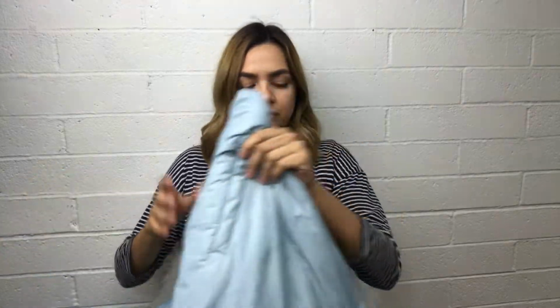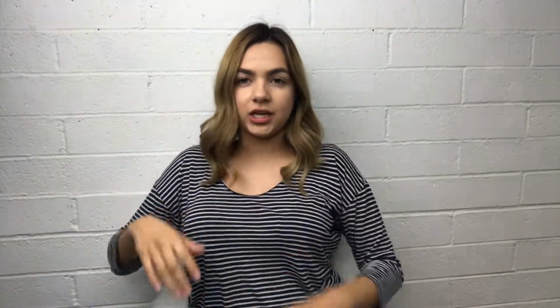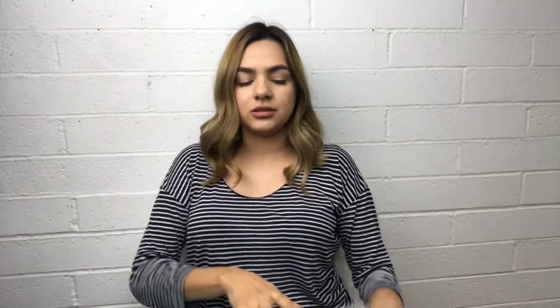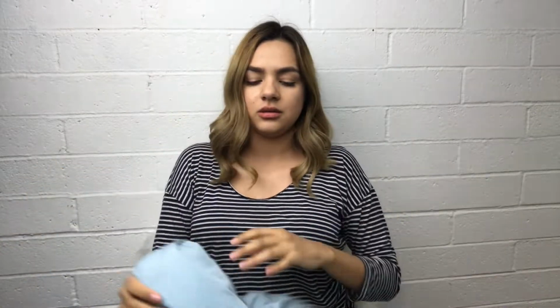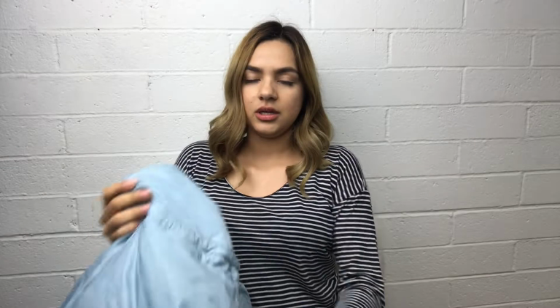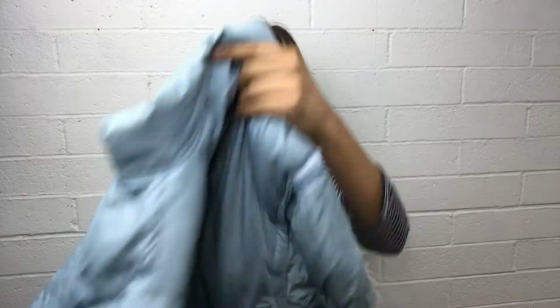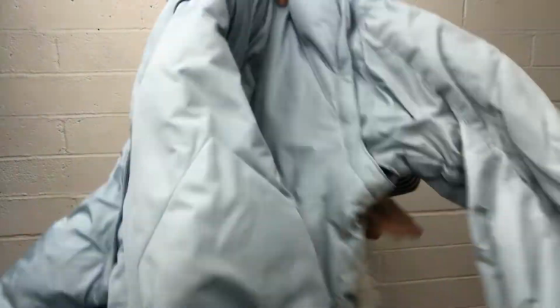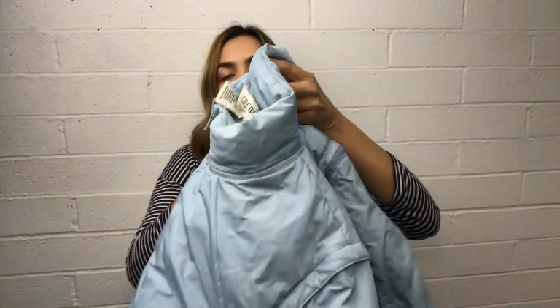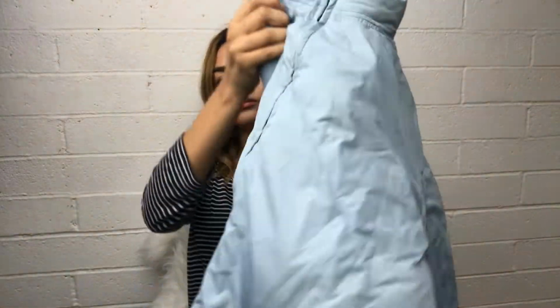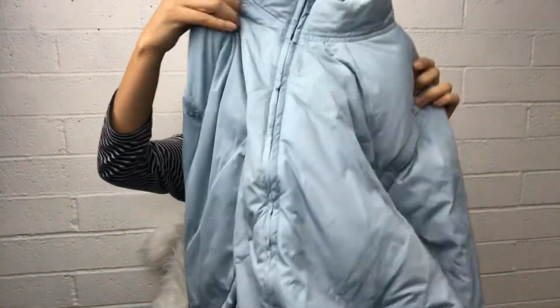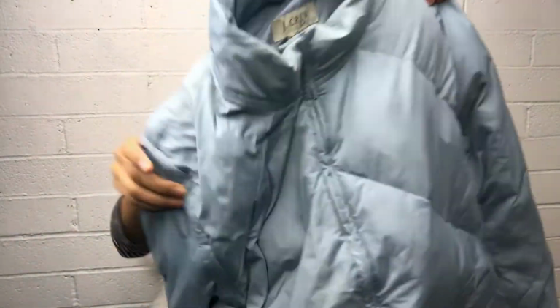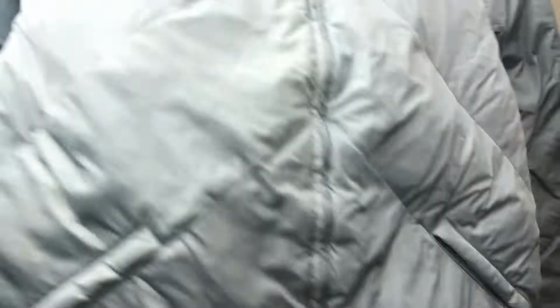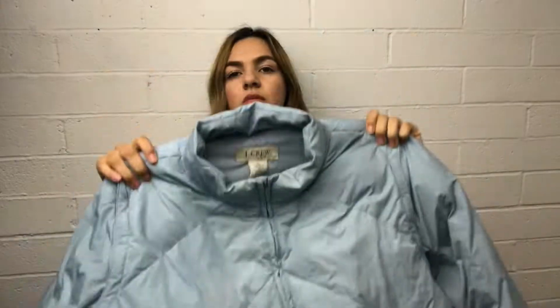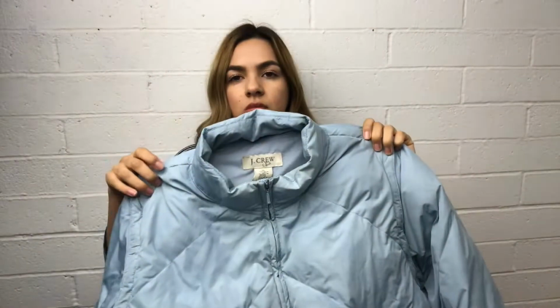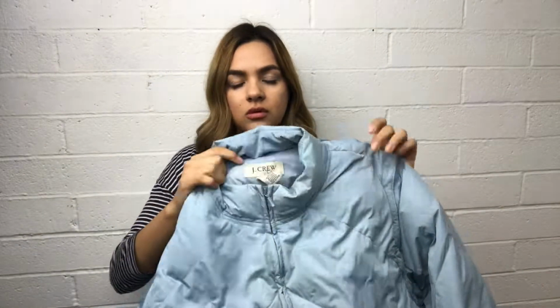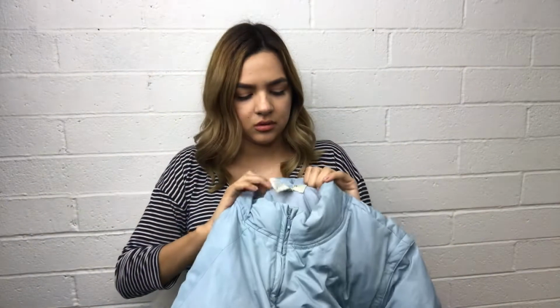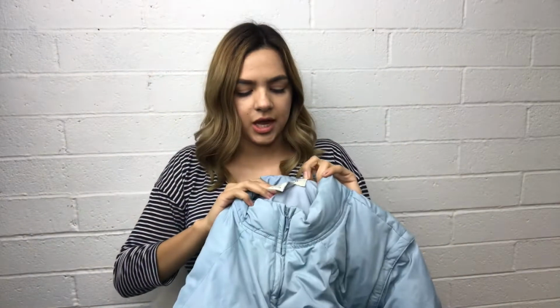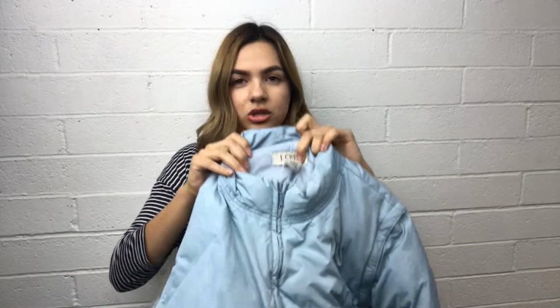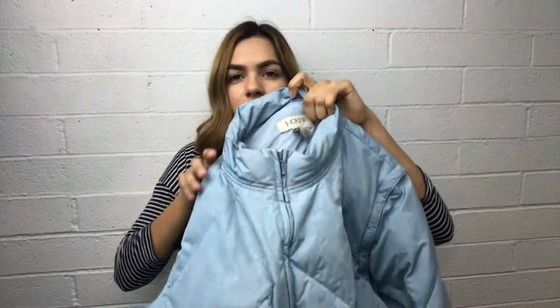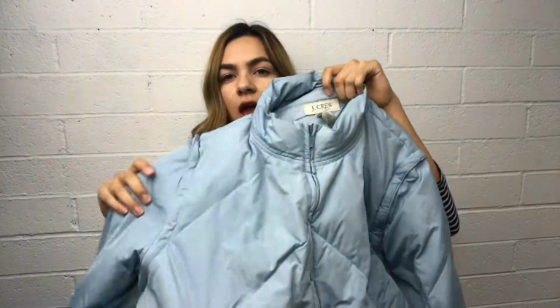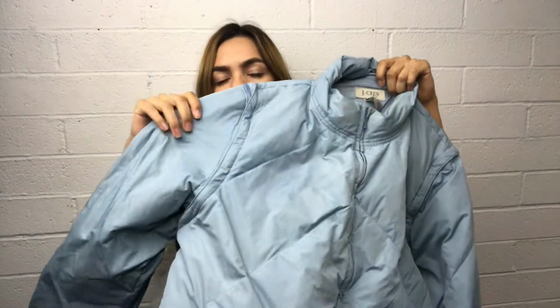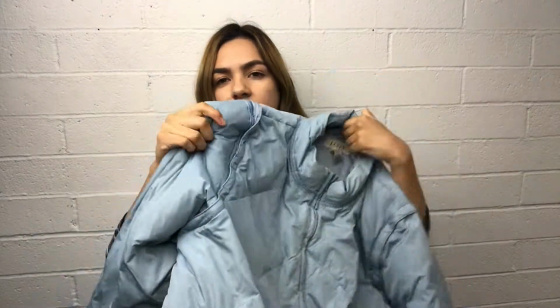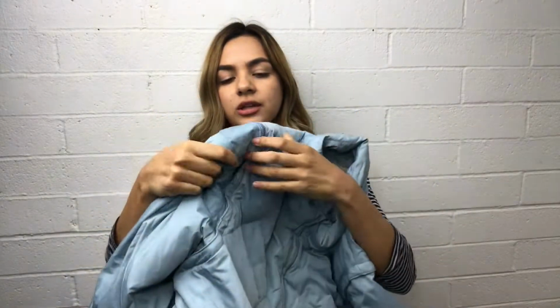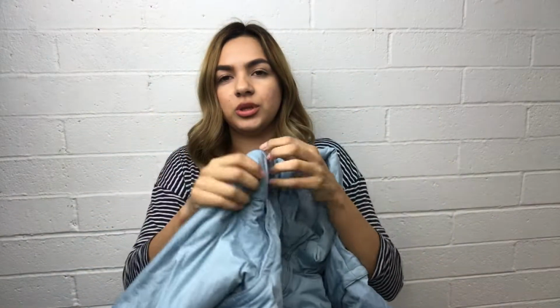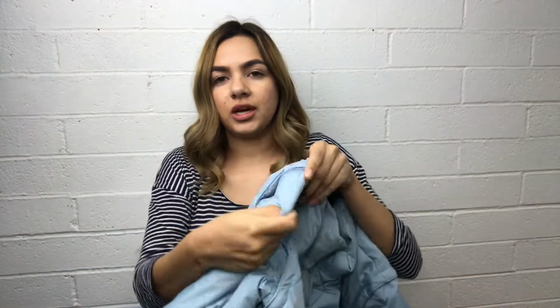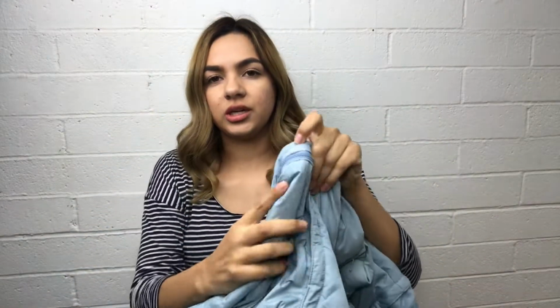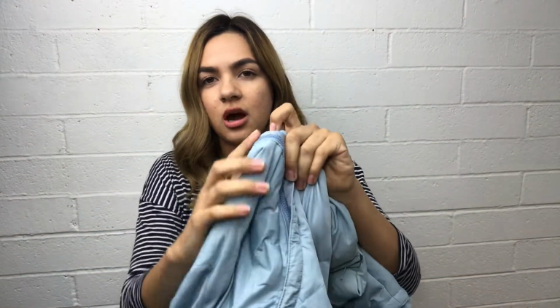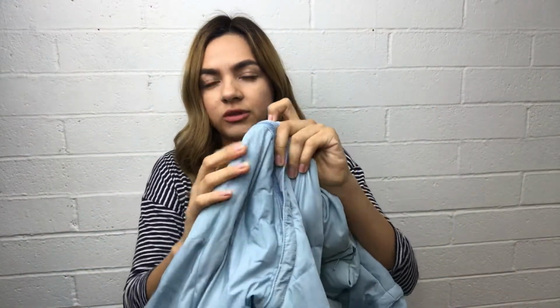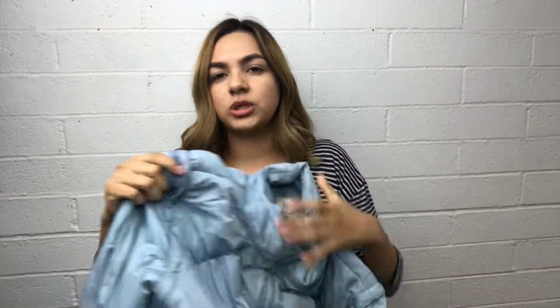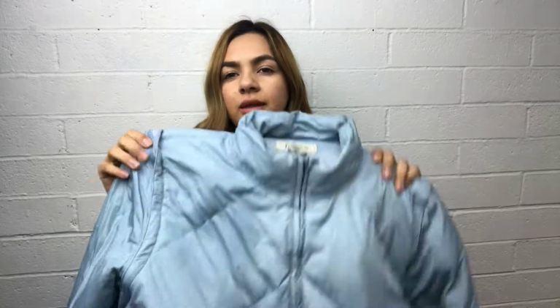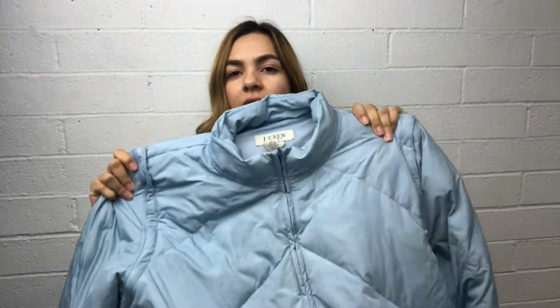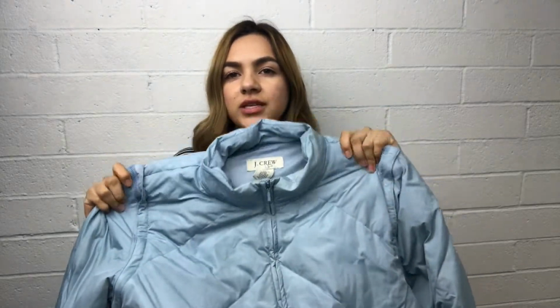Then I picked up this J.Crew puffer jacket — it's a size extra large. The cool thing about it is it has some zippers on the side so you can take off the zippers and wear it as a vest.